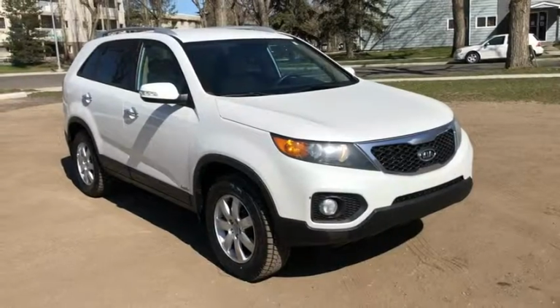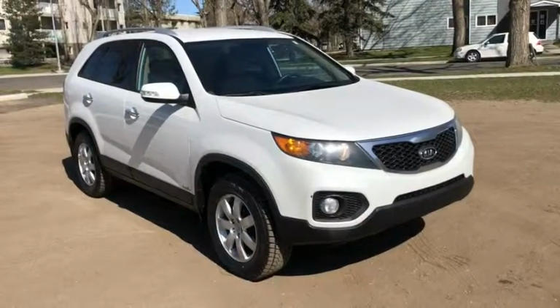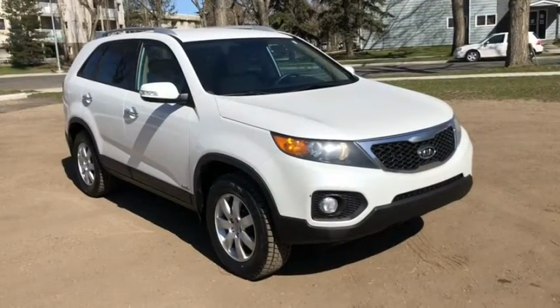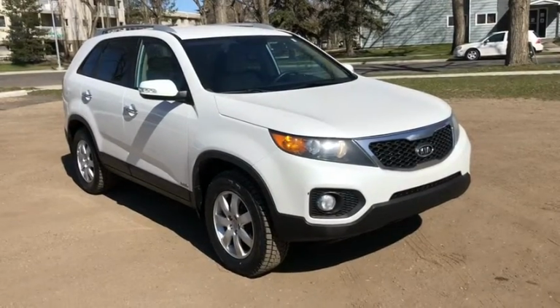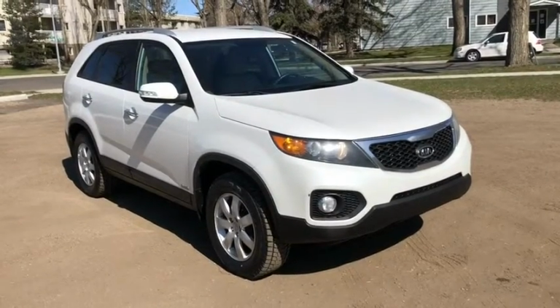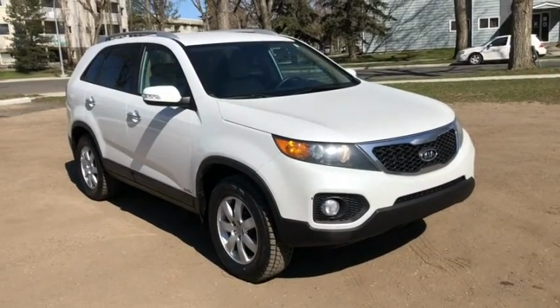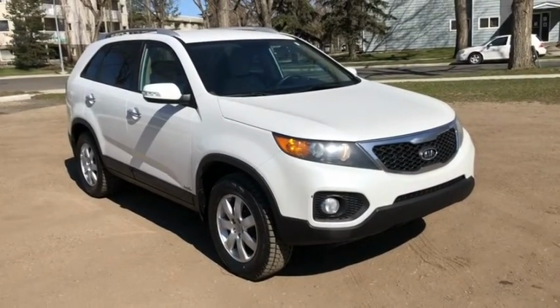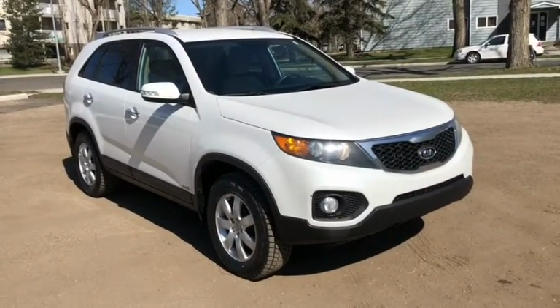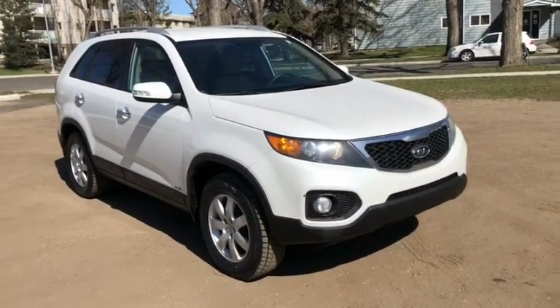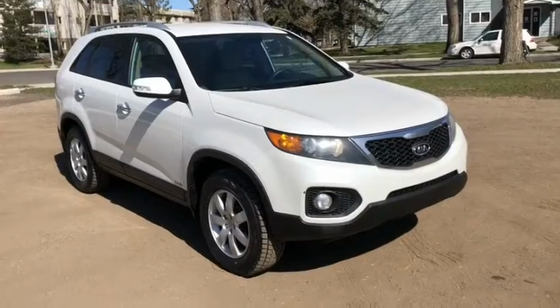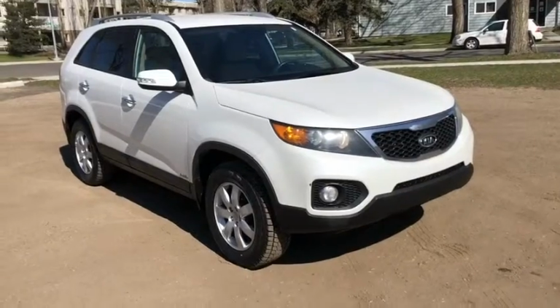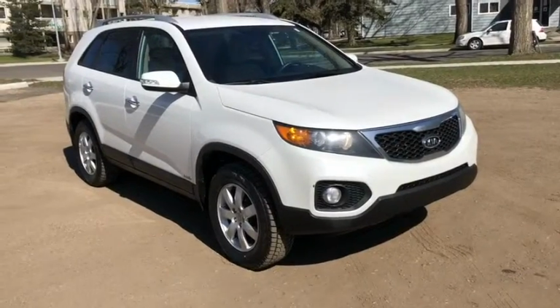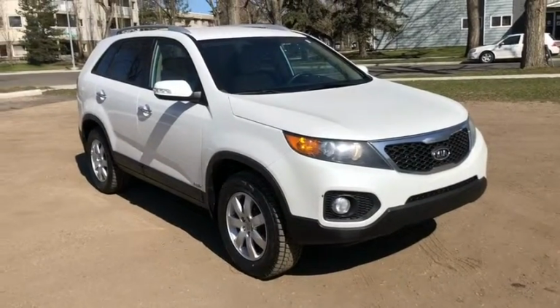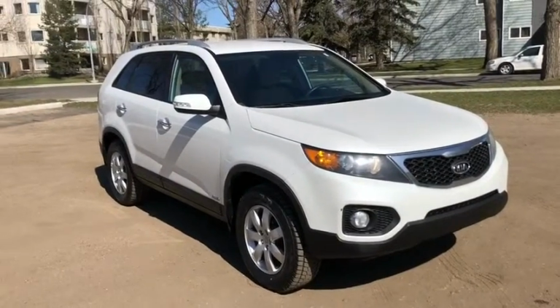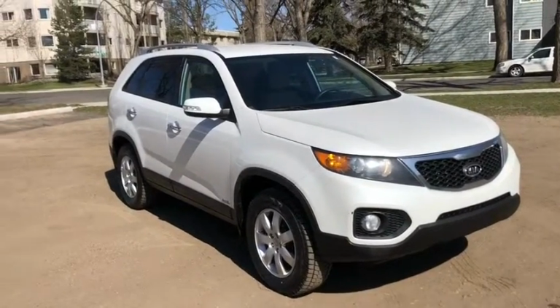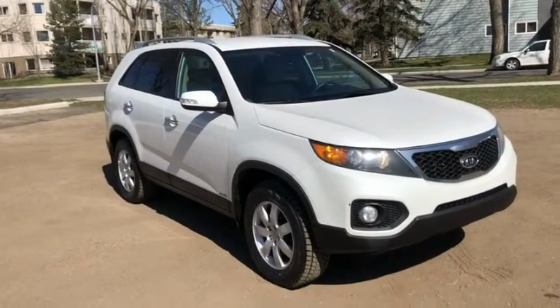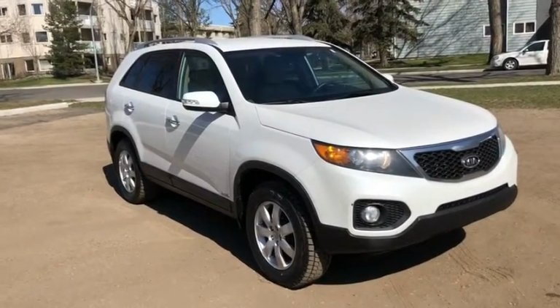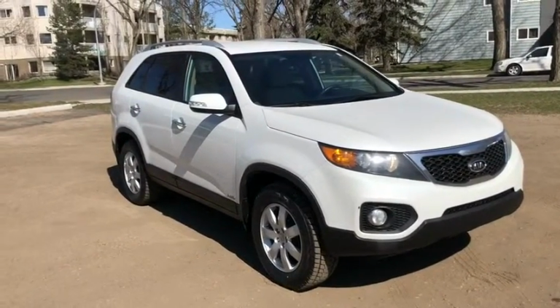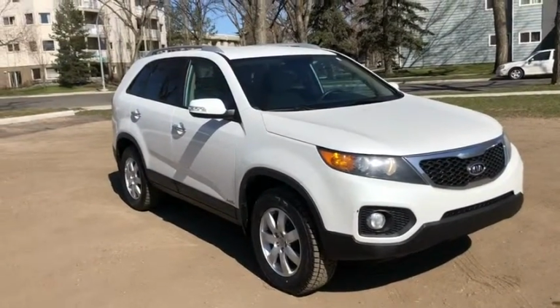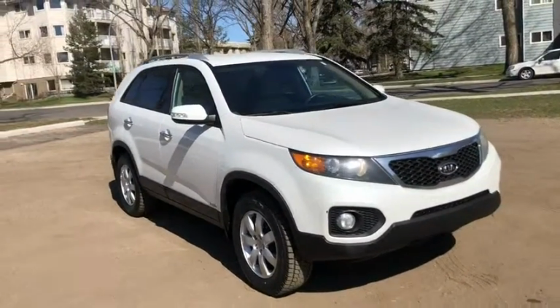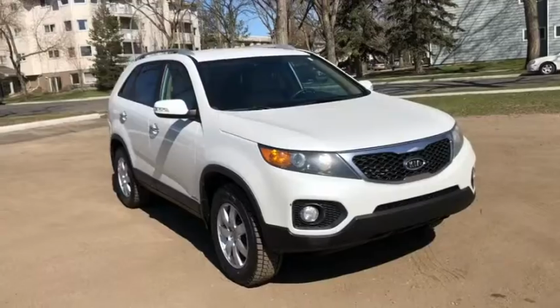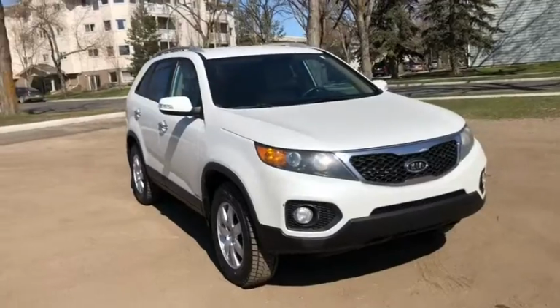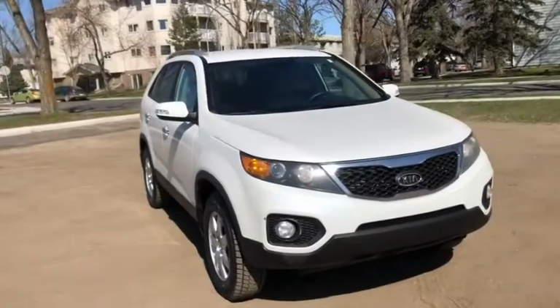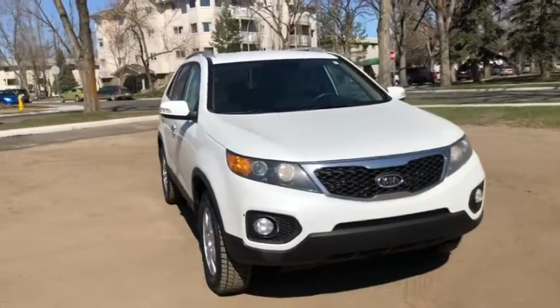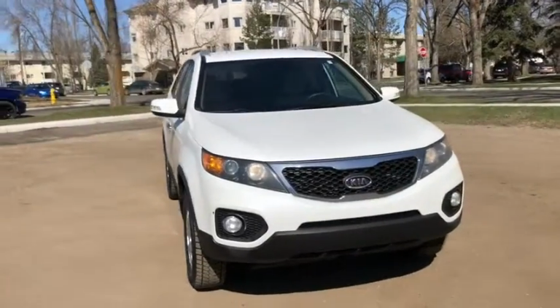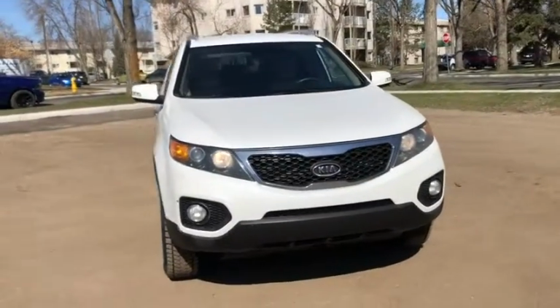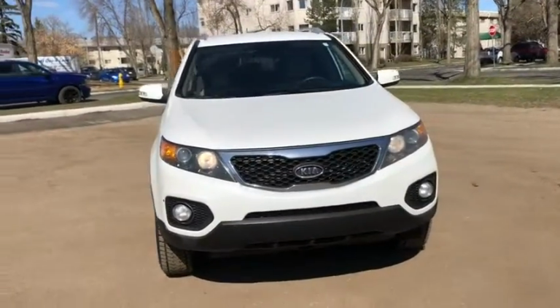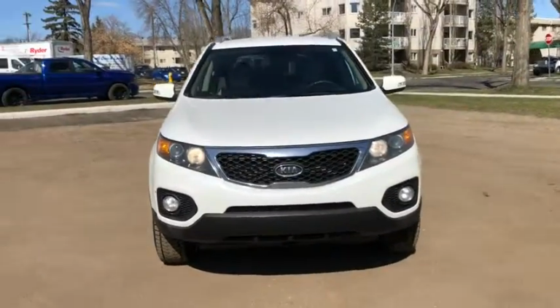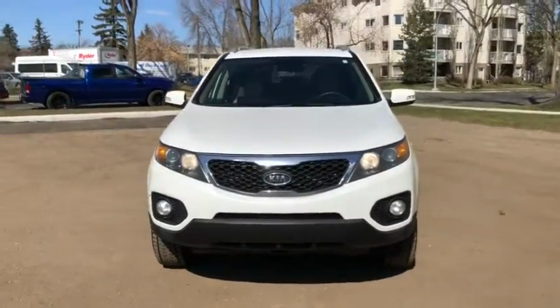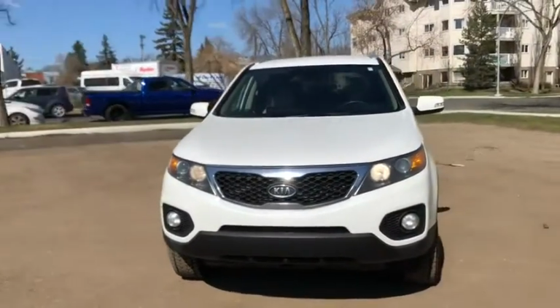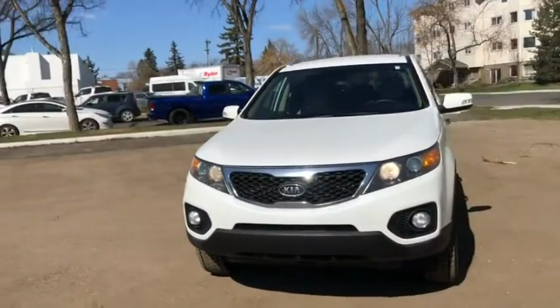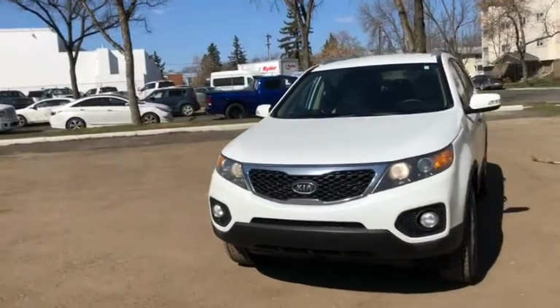Hey, this is Lindsay again at Waterloo Ford Lincoln. Today I'm showing you this 2012 Kia Sorento in white. This Kia has the 2.4 litre four-cylinder engine with automatic transmission and all-wheel drive.